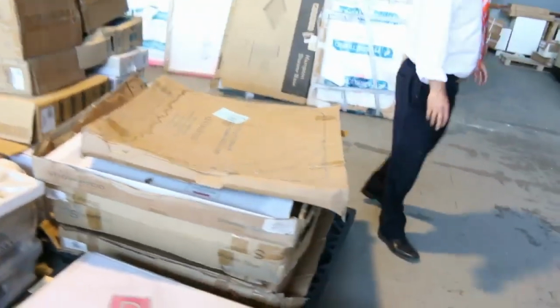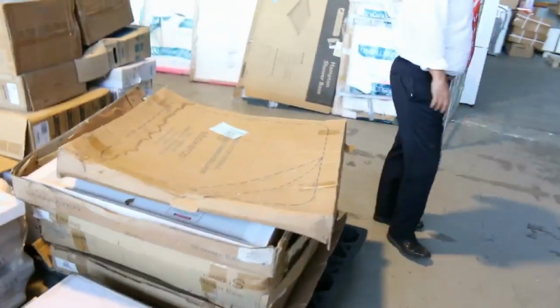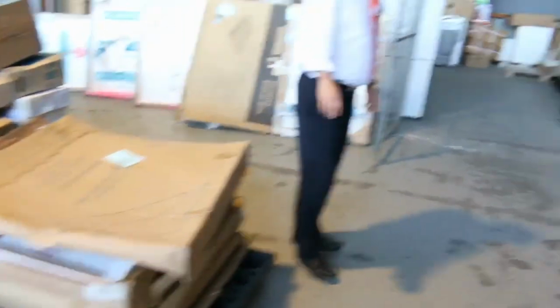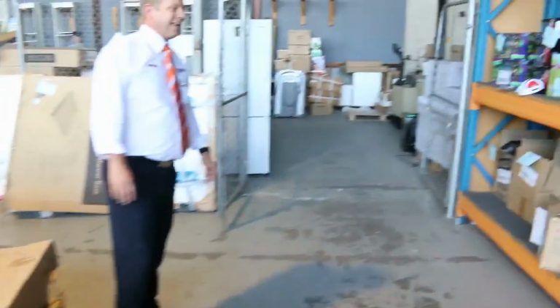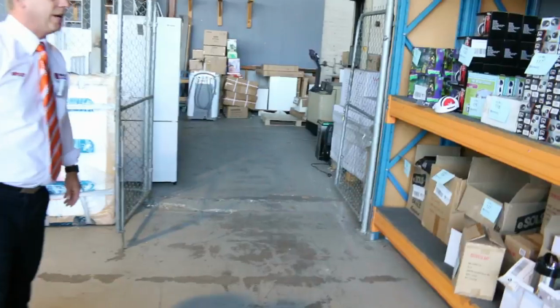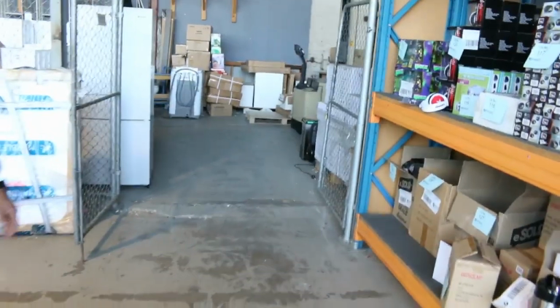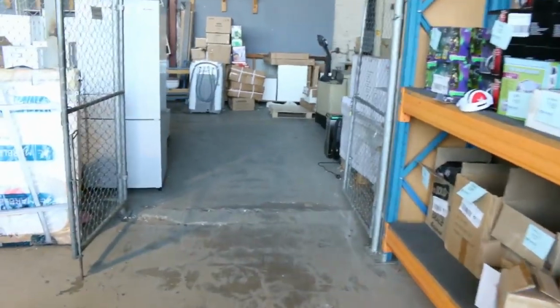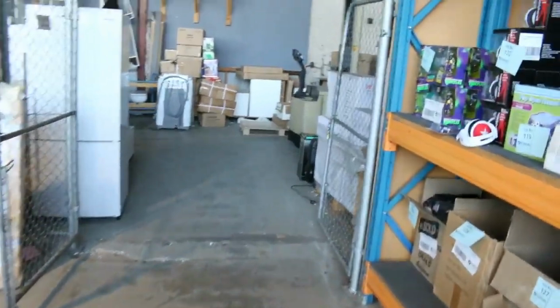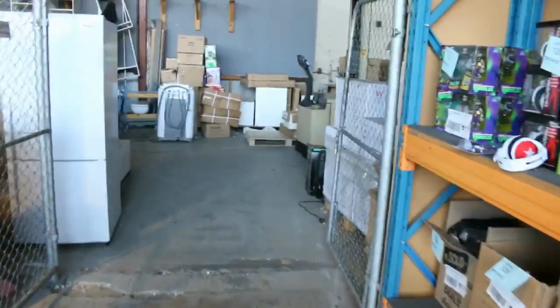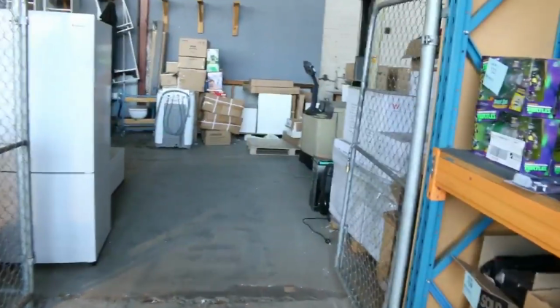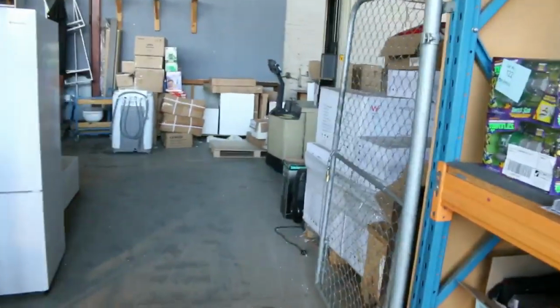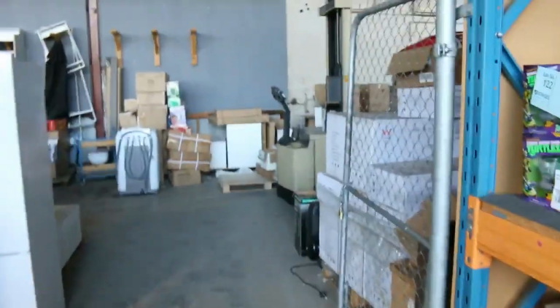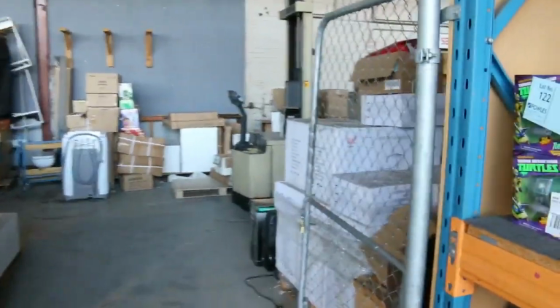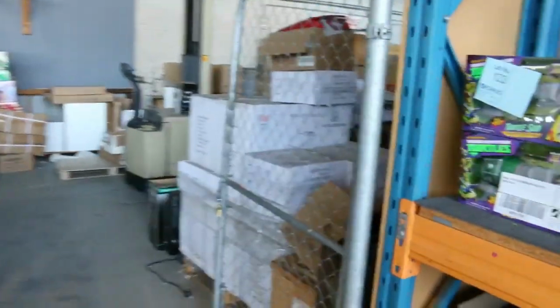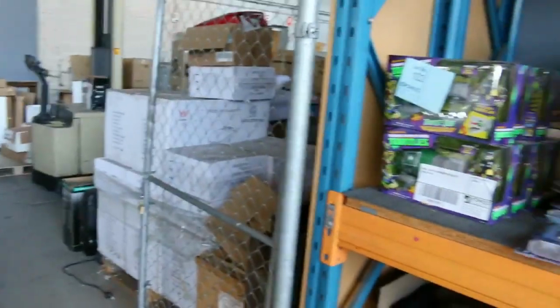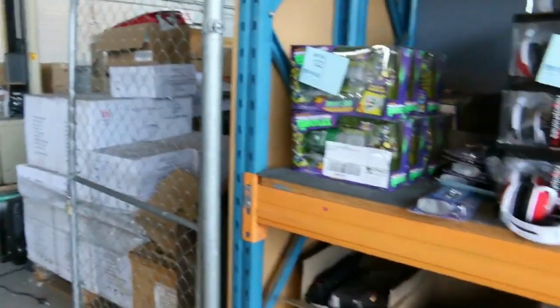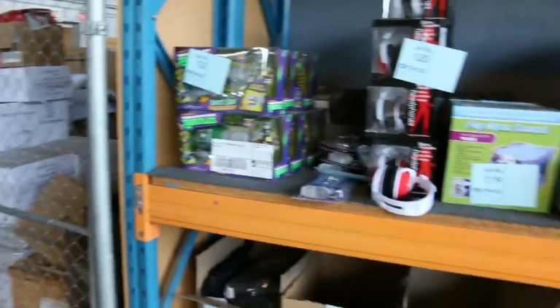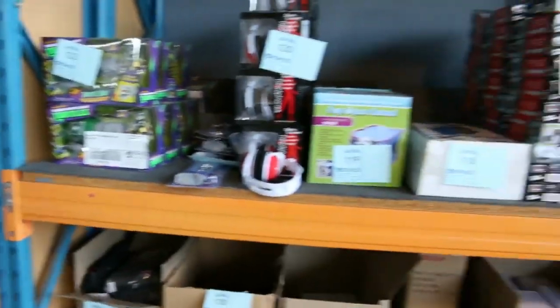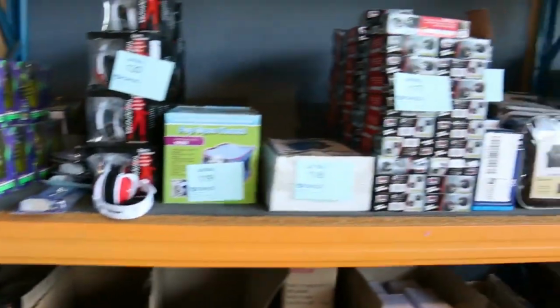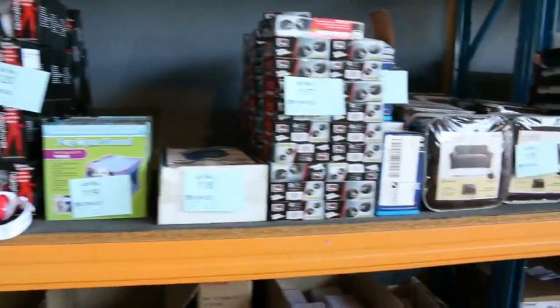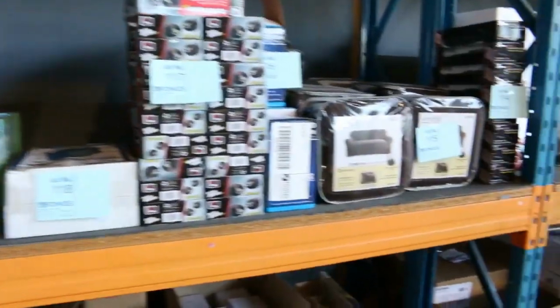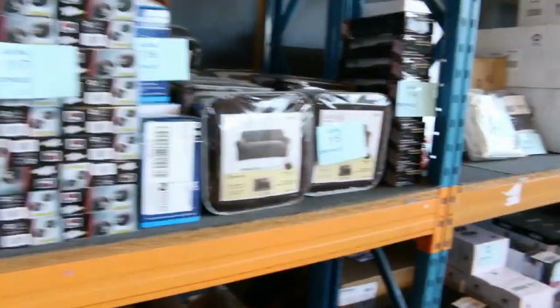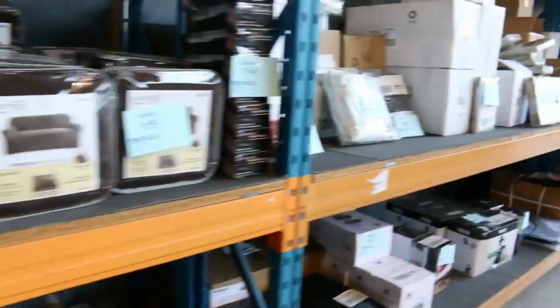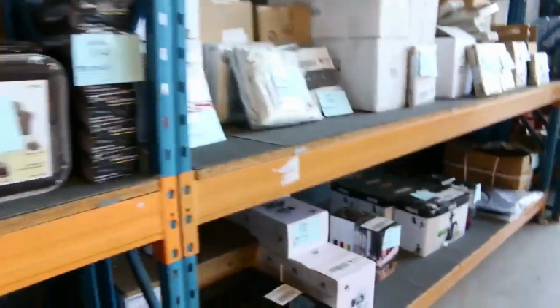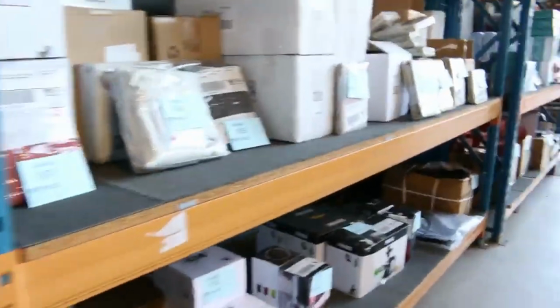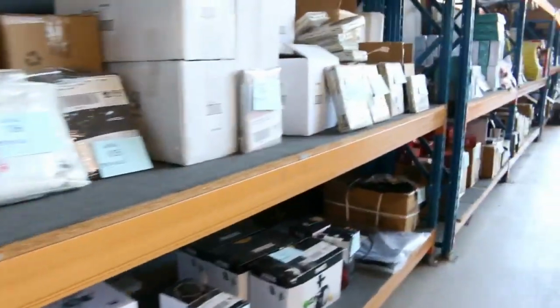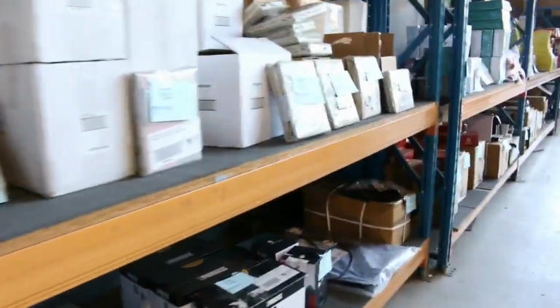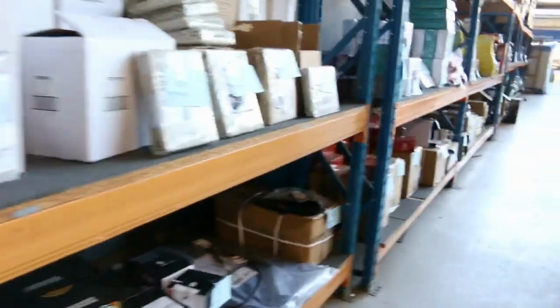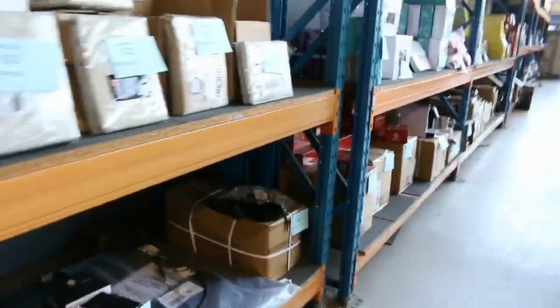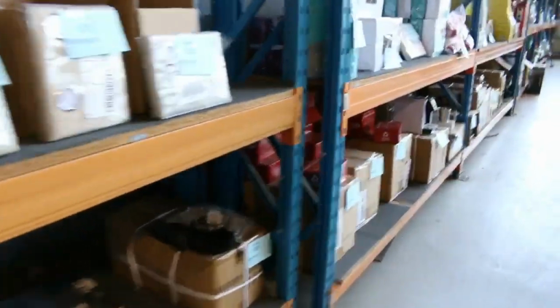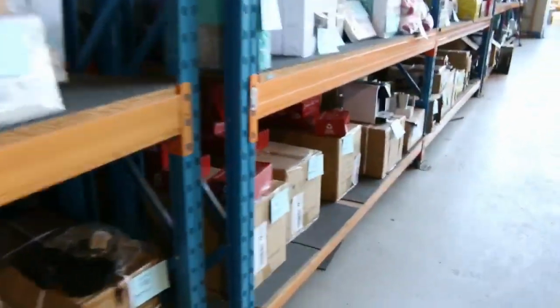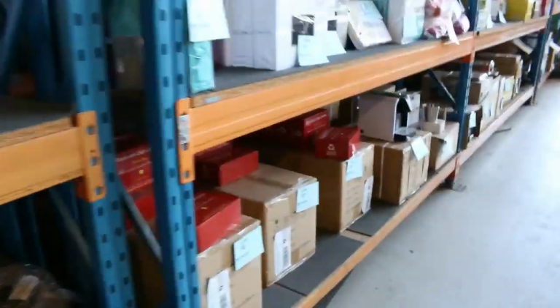Over on the back wall we've got heaps and heaps of stuff — a lot of this is unreserved. All kinds of general merchandise, so check through your catalogue. A lot of this stuff is going for $1 no reserve — lots of homewares, lots of toys, lots of bits and pieces.